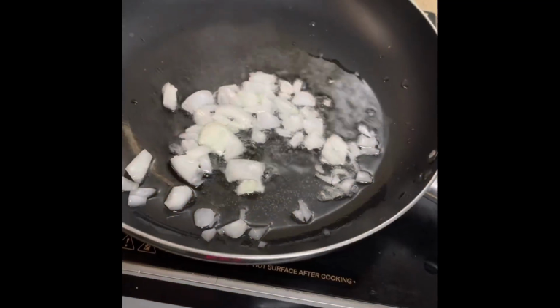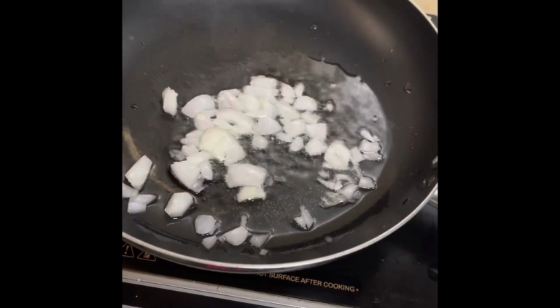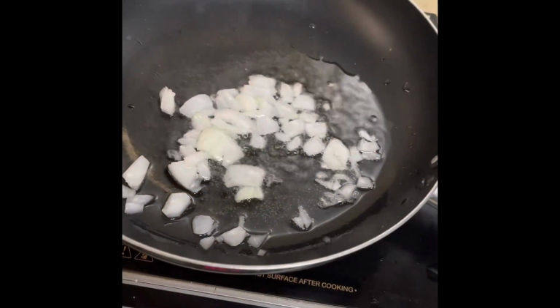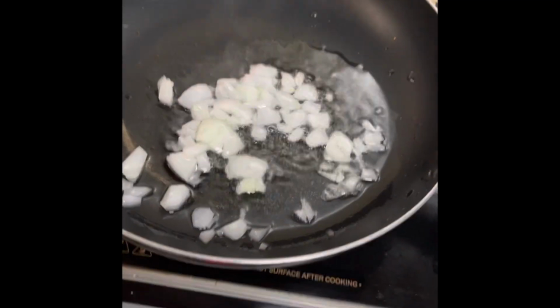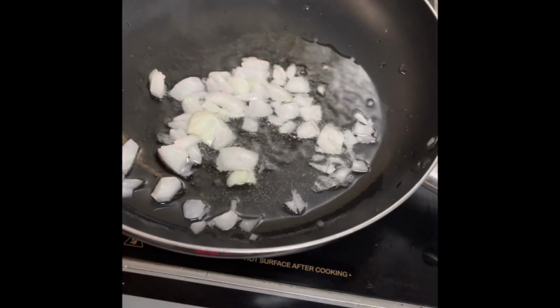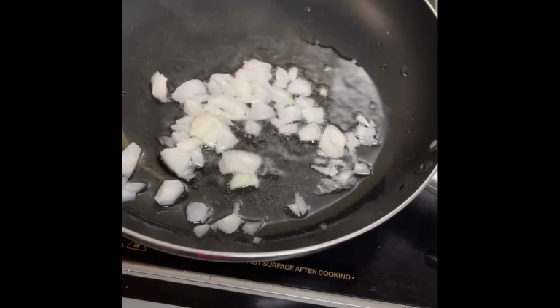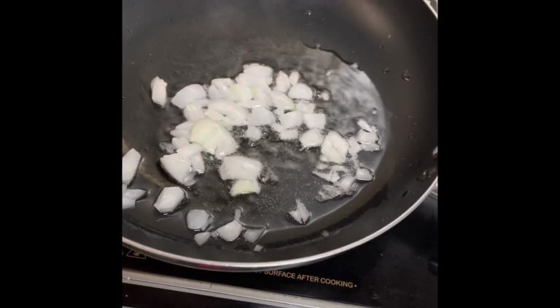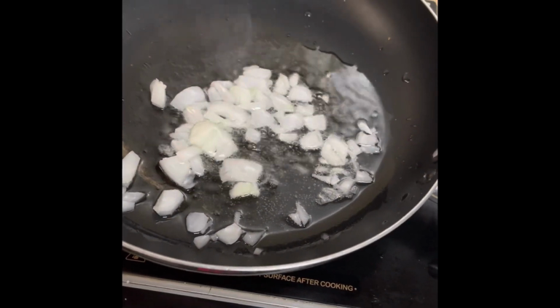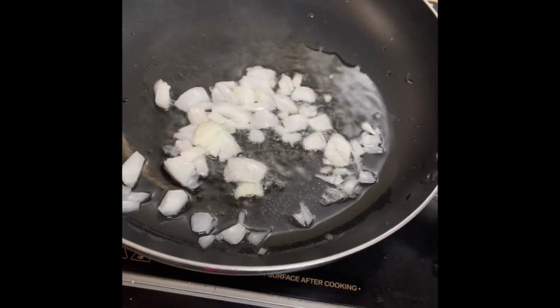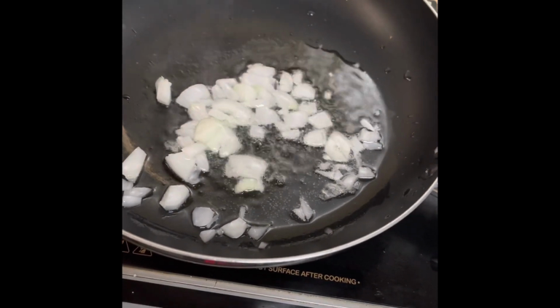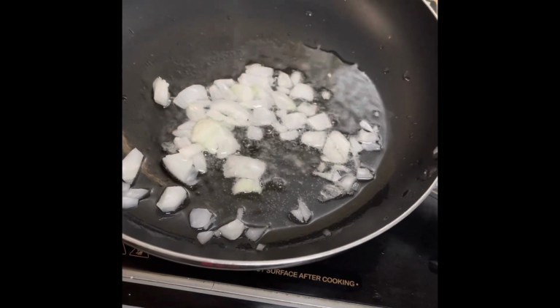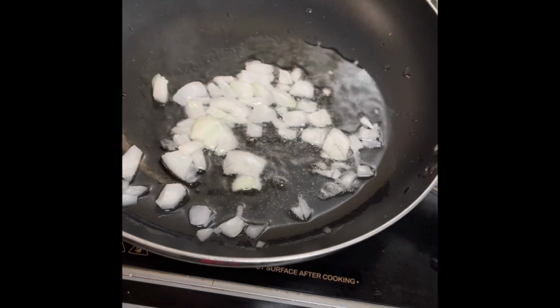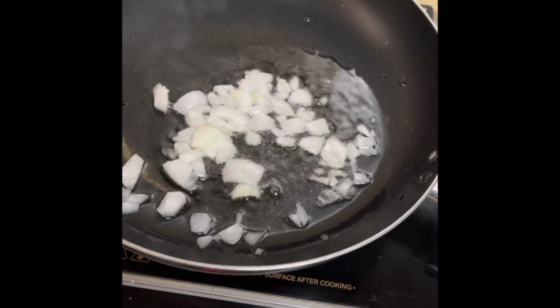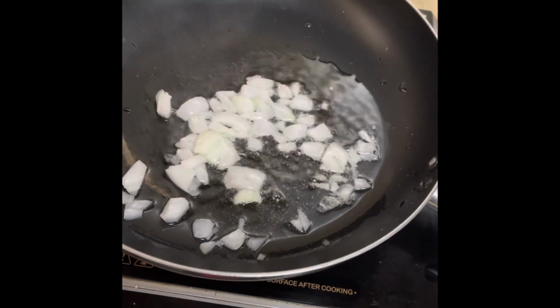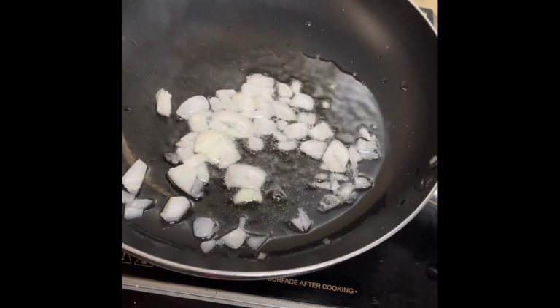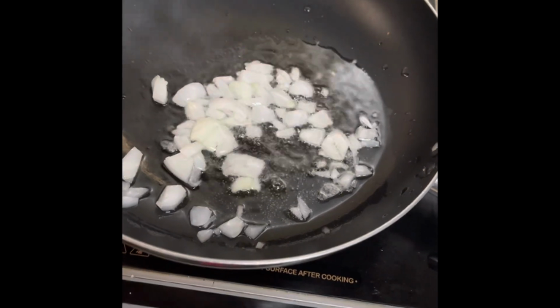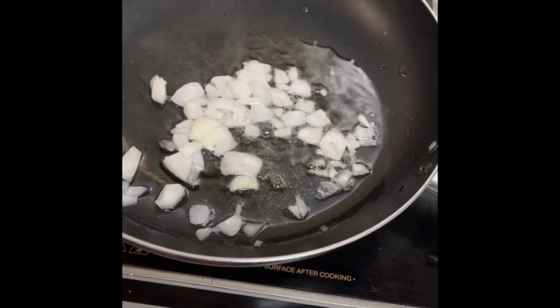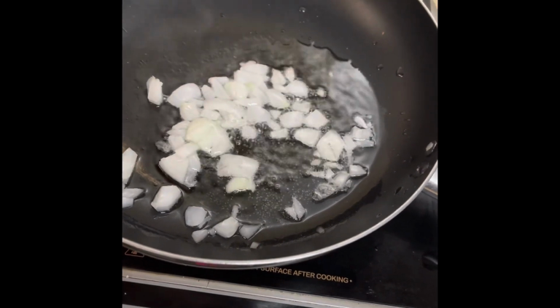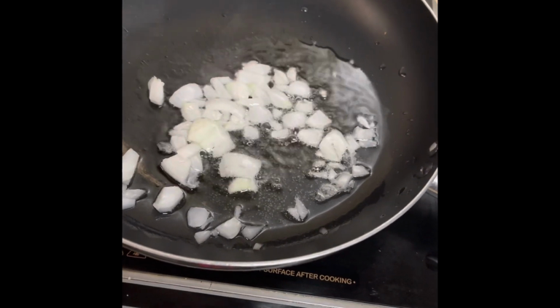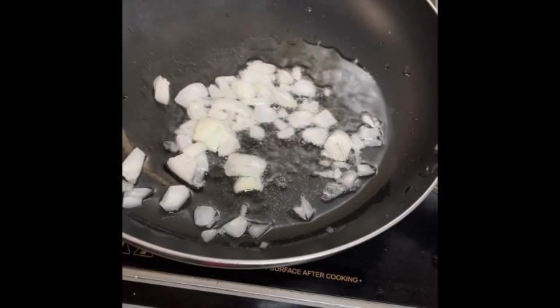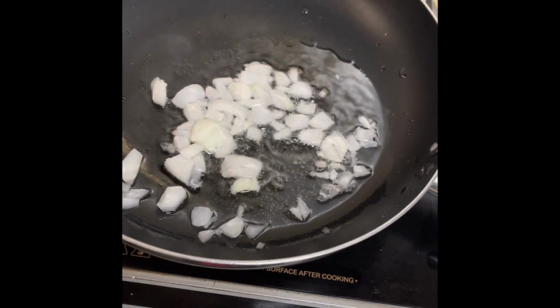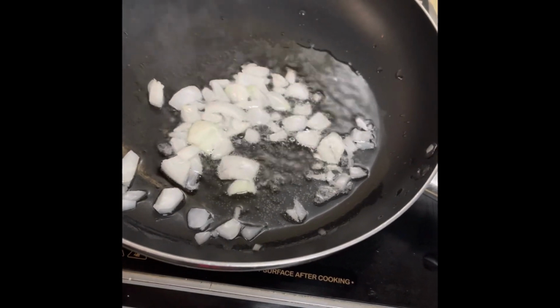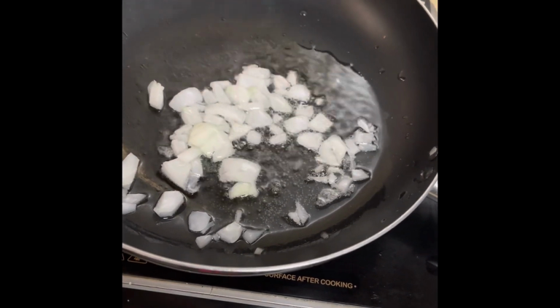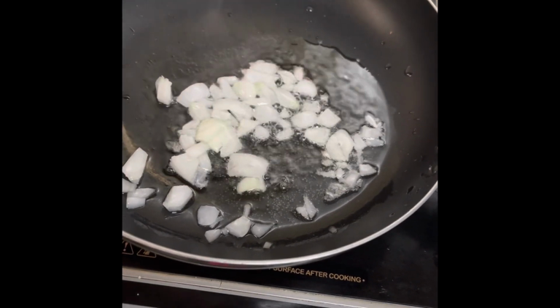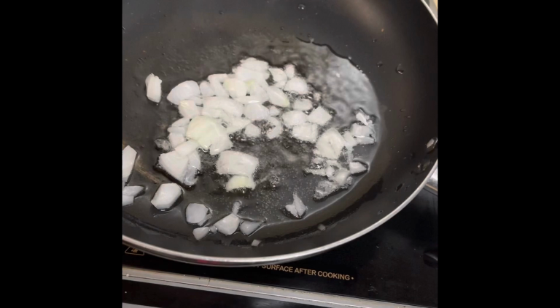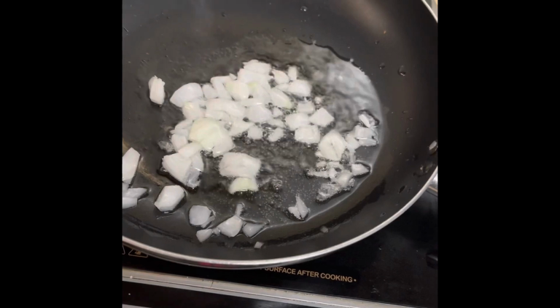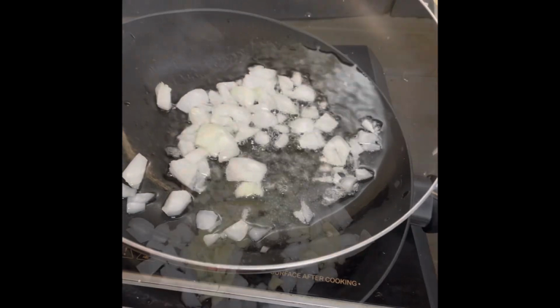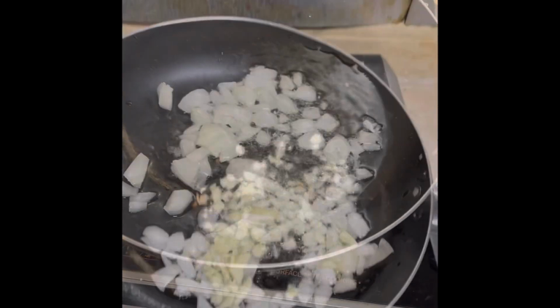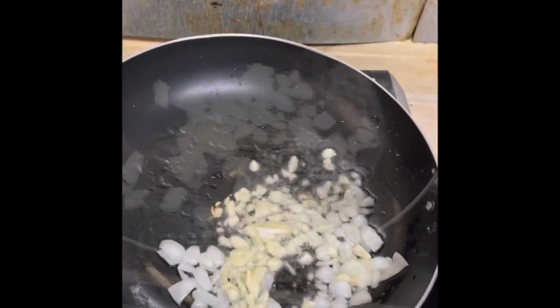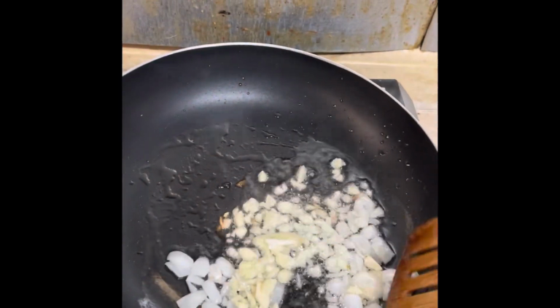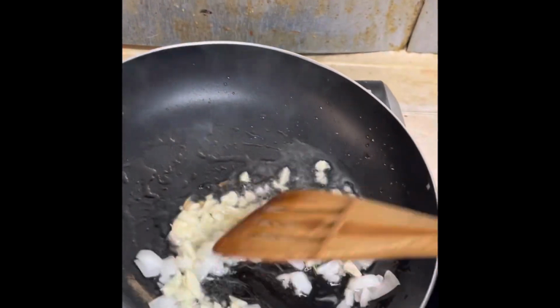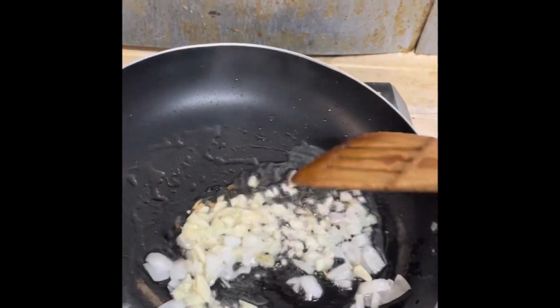First part of our Pomodoro sauce. Pomodoro sauce starts with onions. I'm going to cook this for maybe two minutes, then put the garlic in.